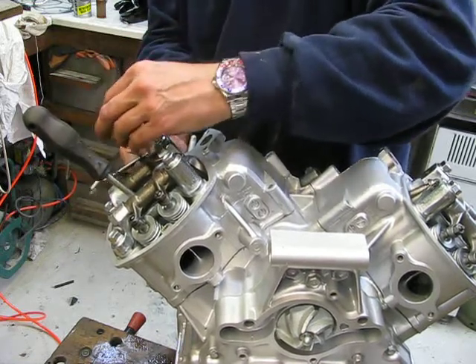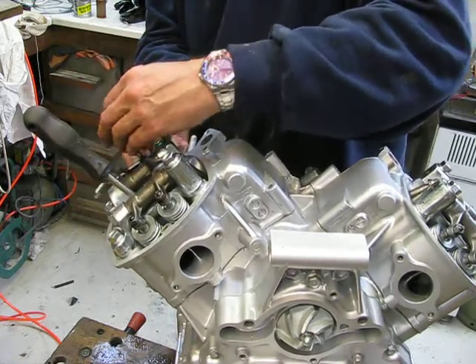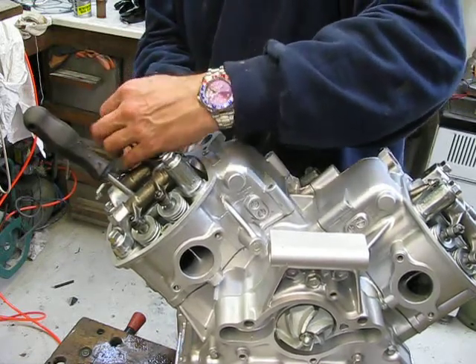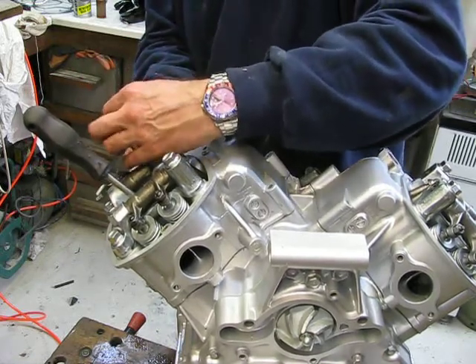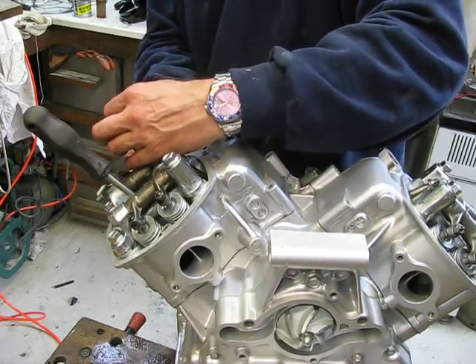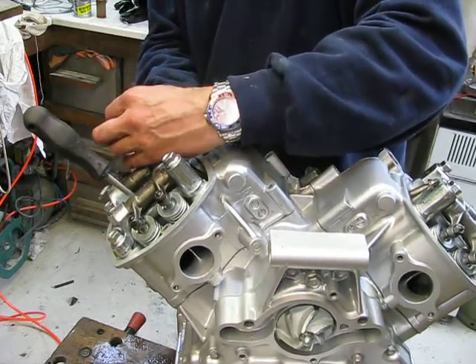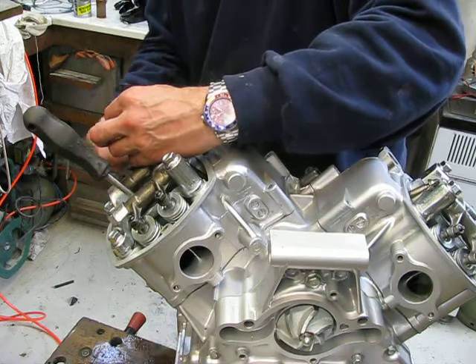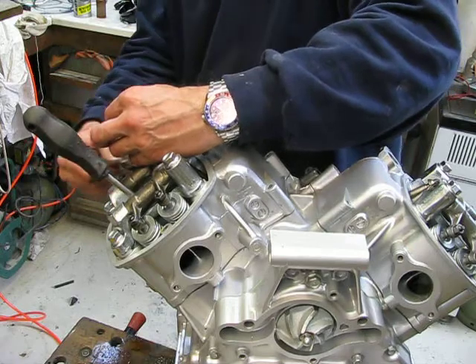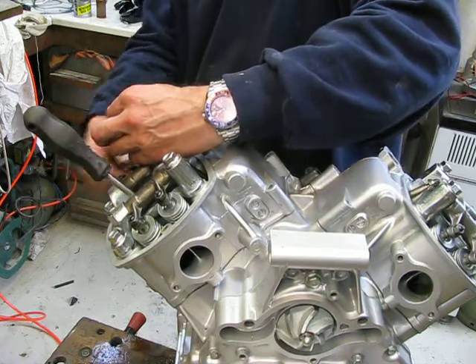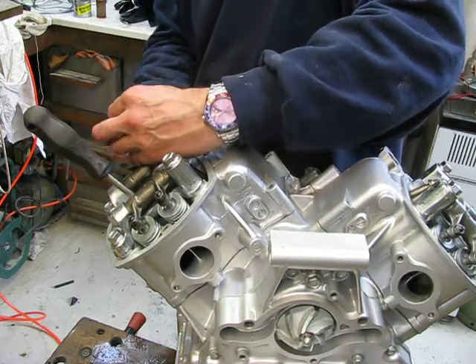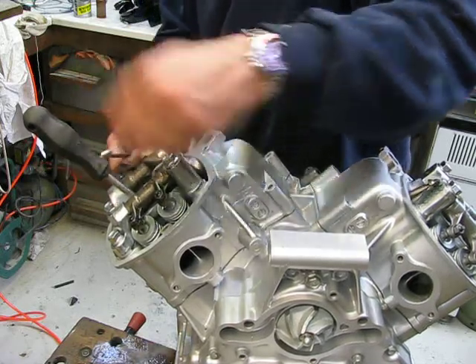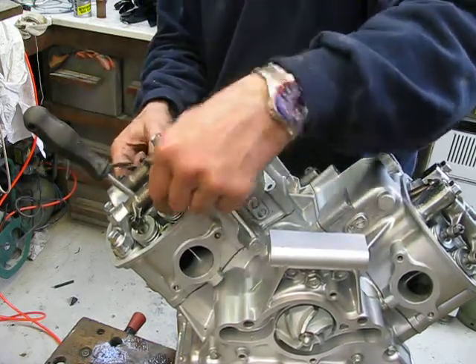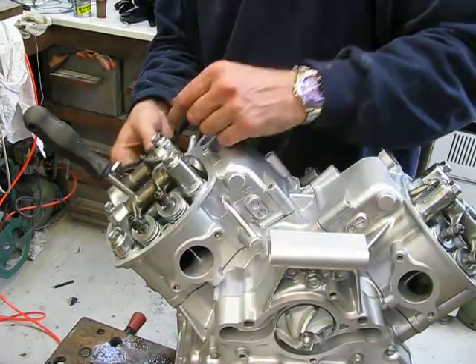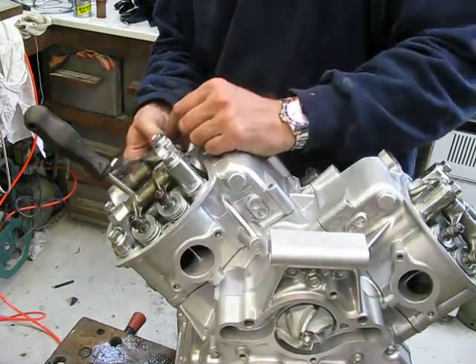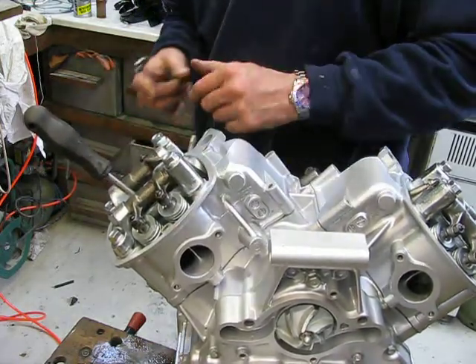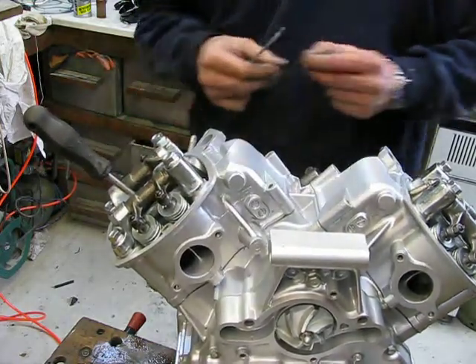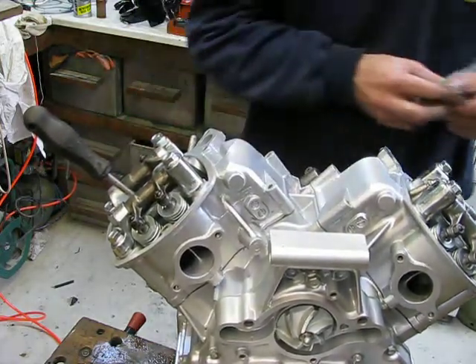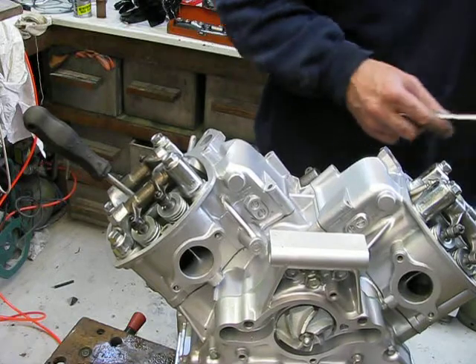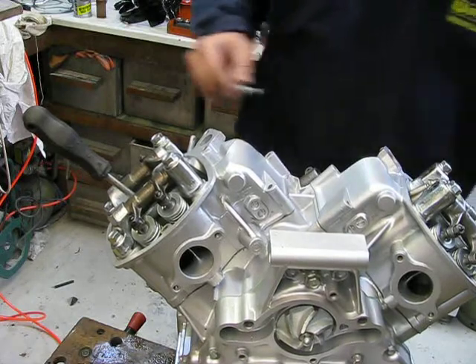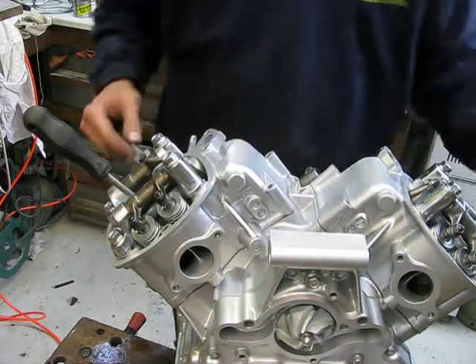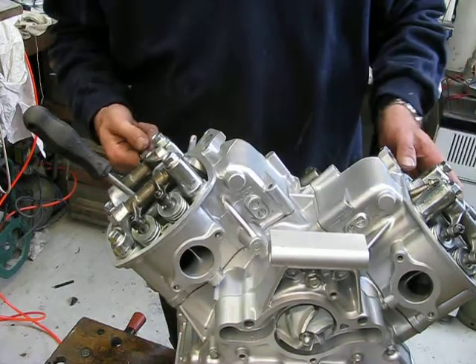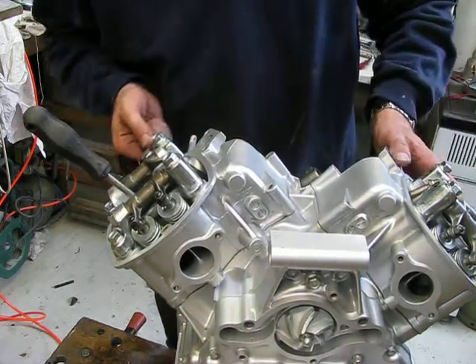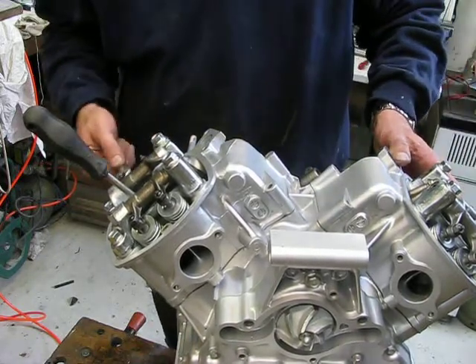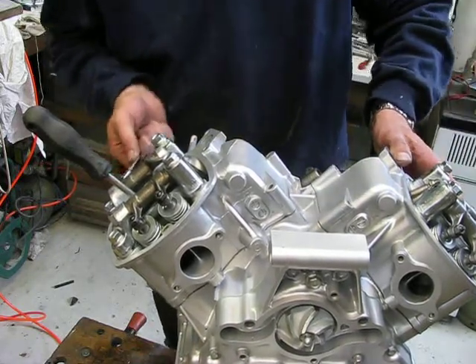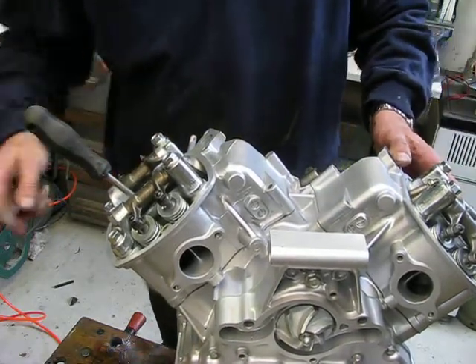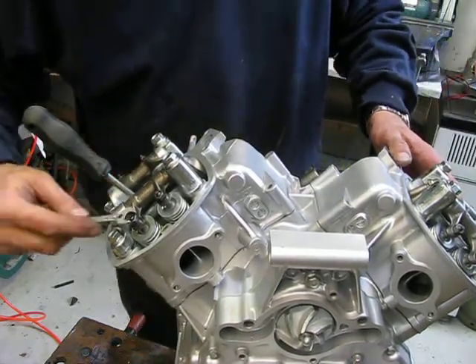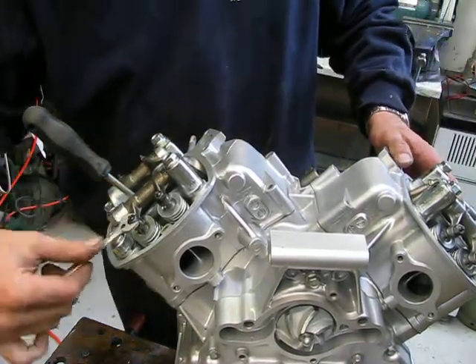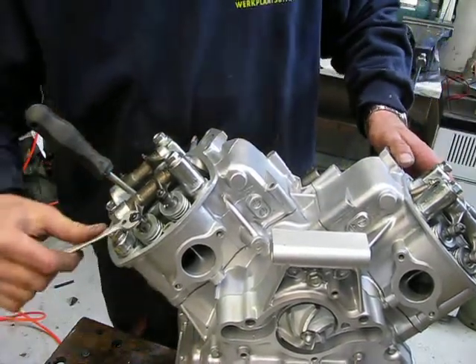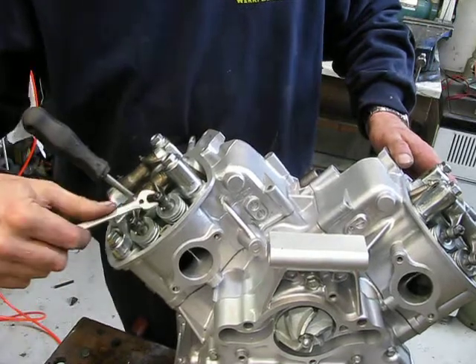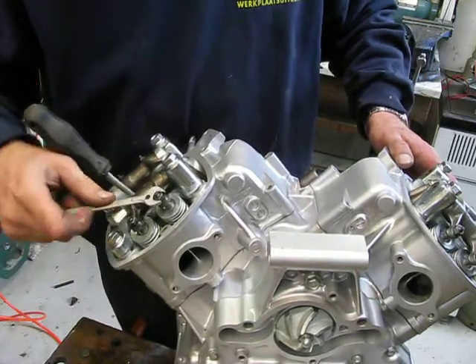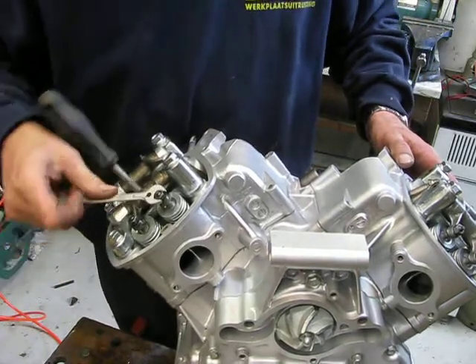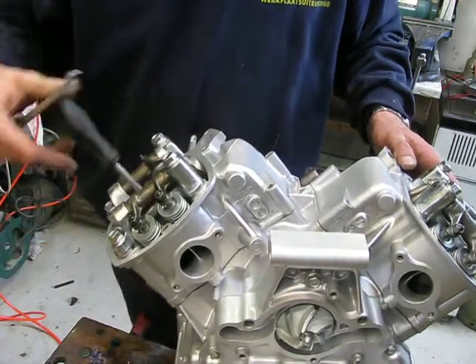Too much clearance will damage your valve stem or the little adjustment screws here. Too little clearance will blow out your valve because it won't close anymore.